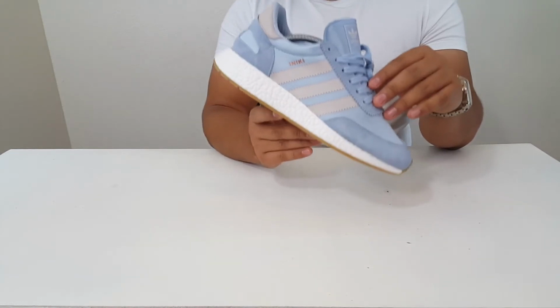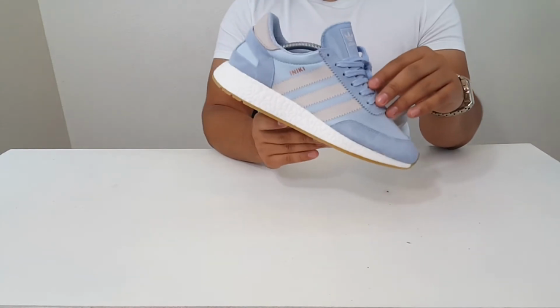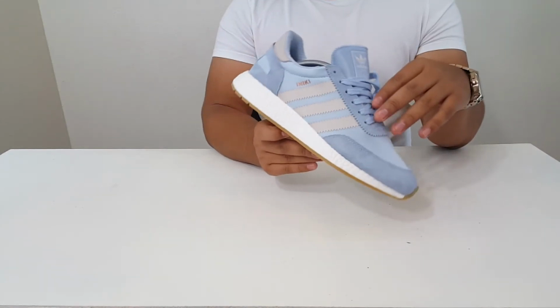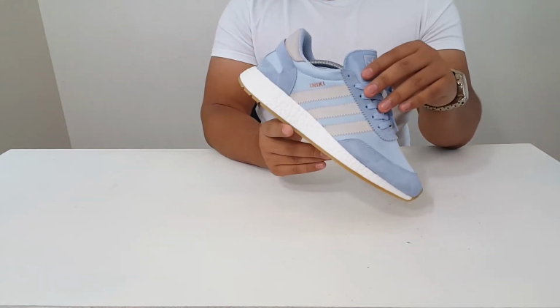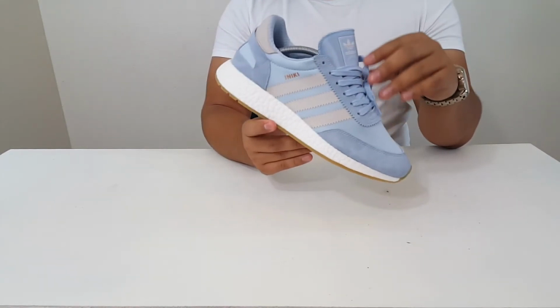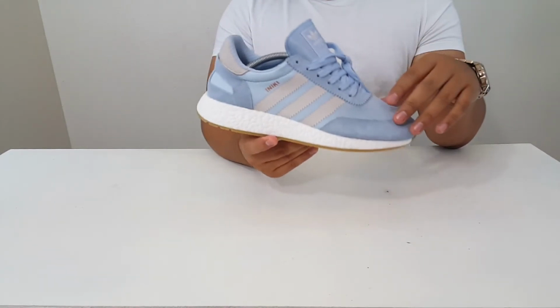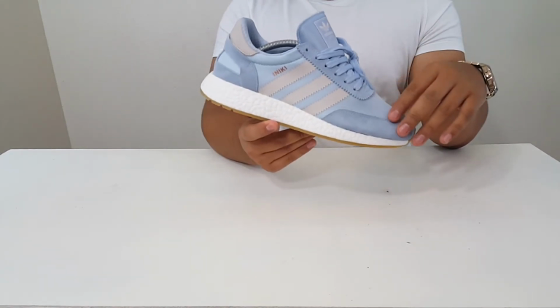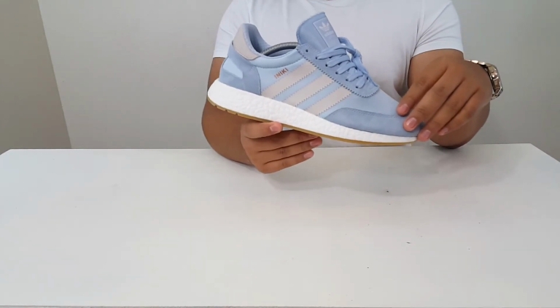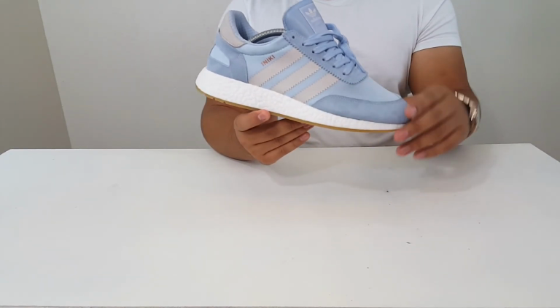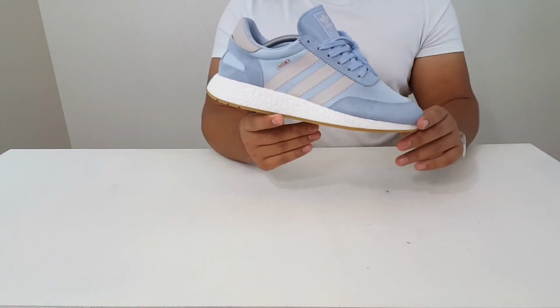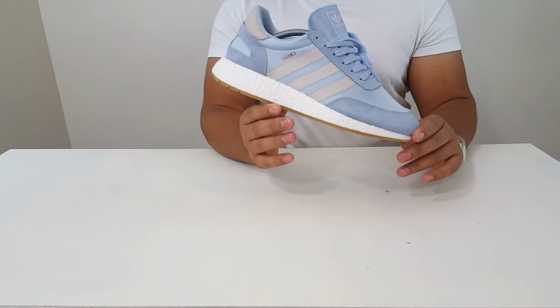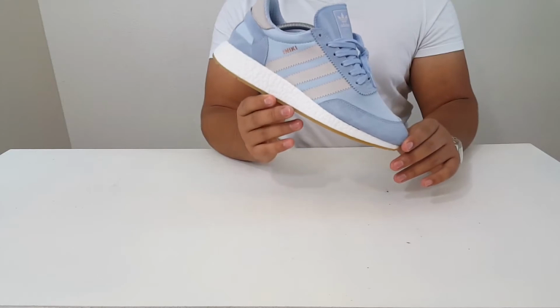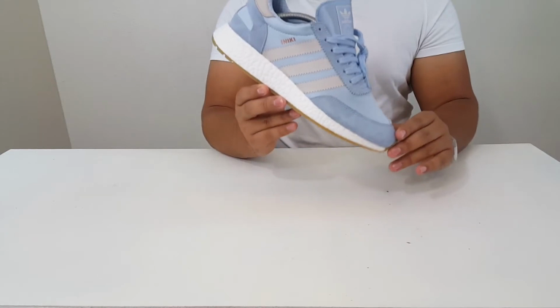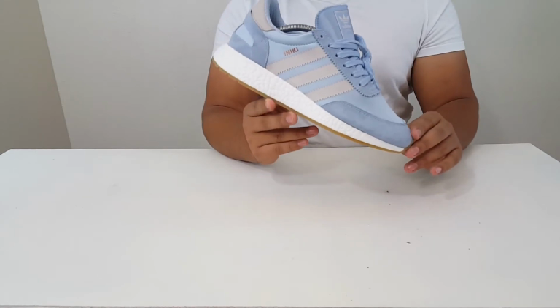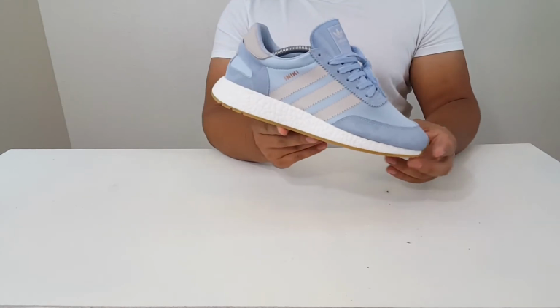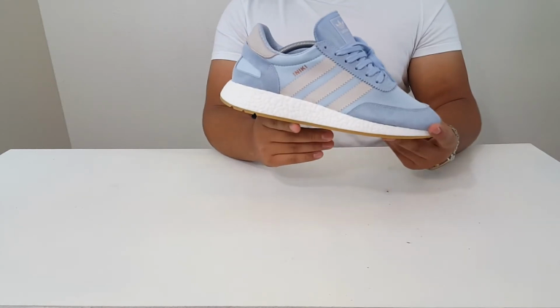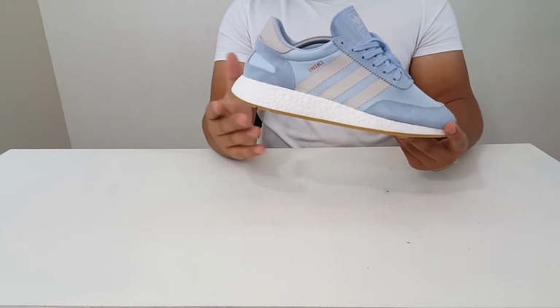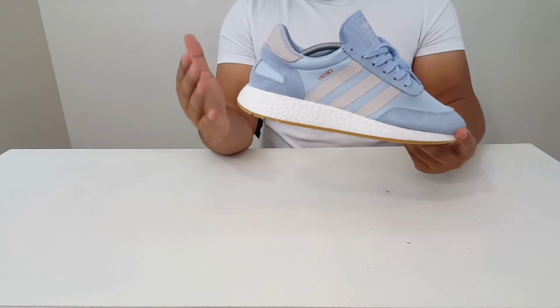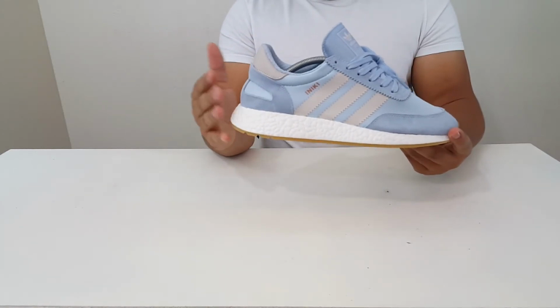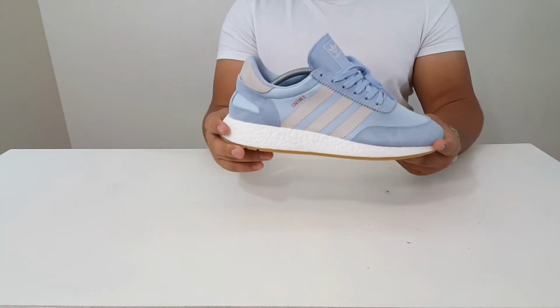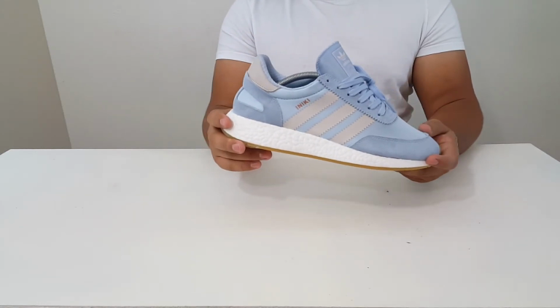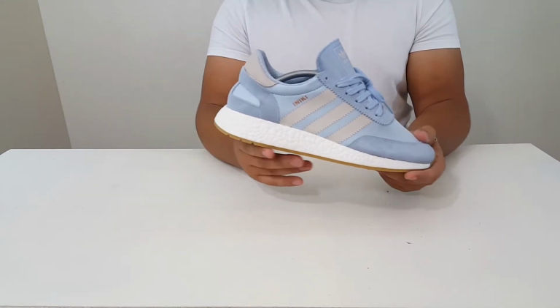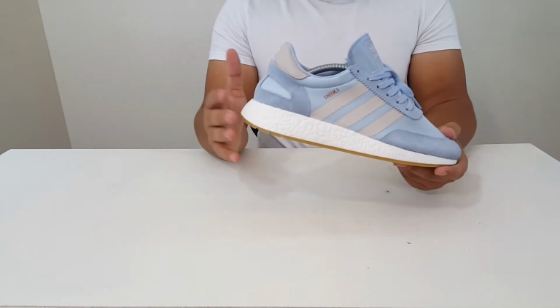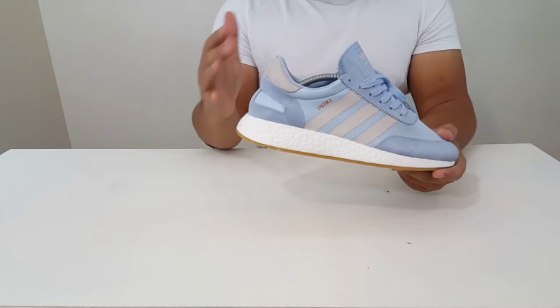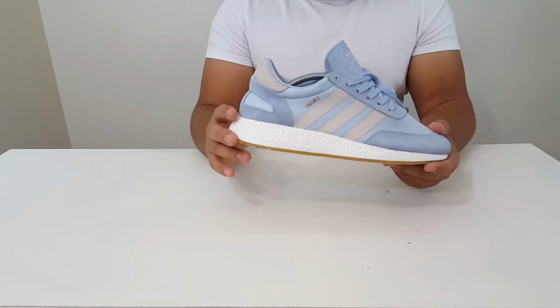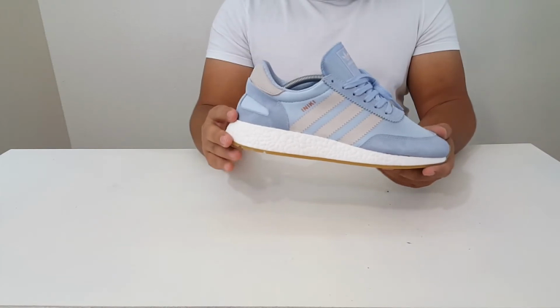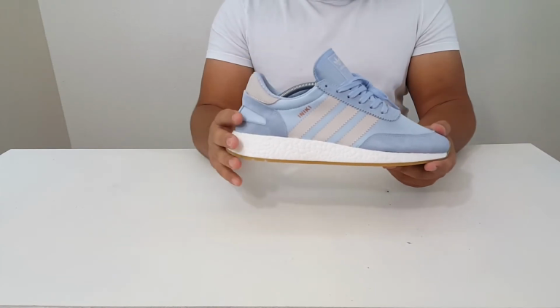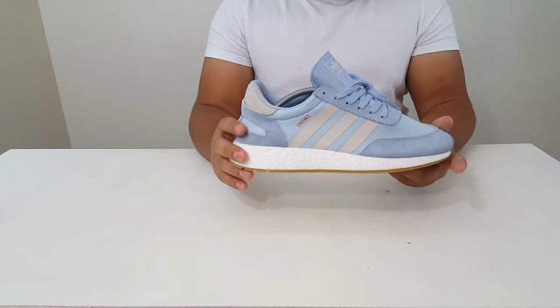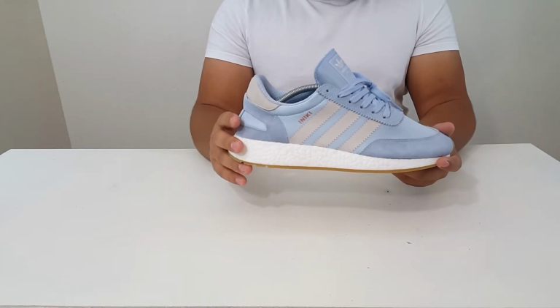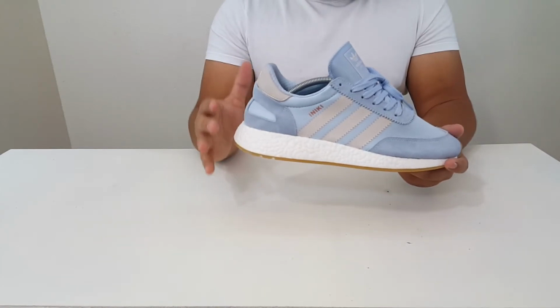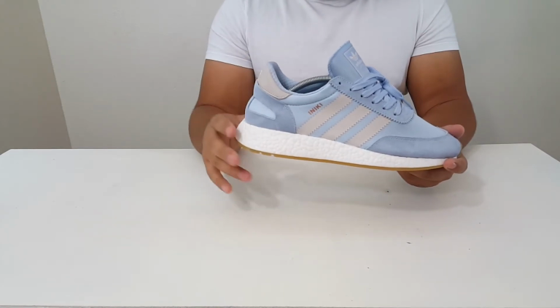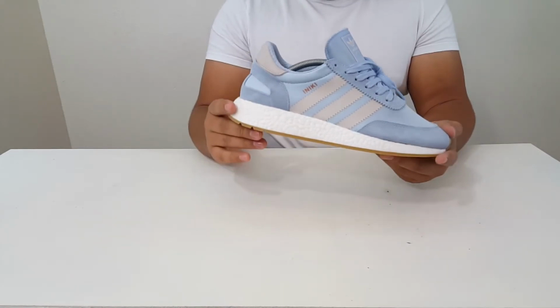These do fit true to size. Overall I'm very satisfied — these are very comfortable and look great on feet. So now I'm going to throw these on feet for you guys so you can check out how they look.